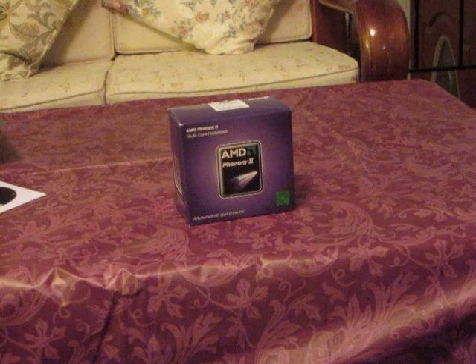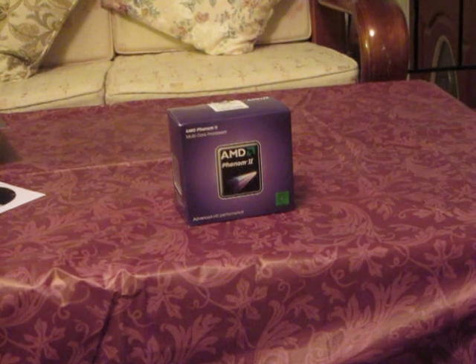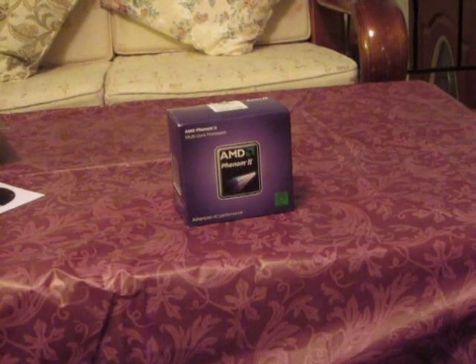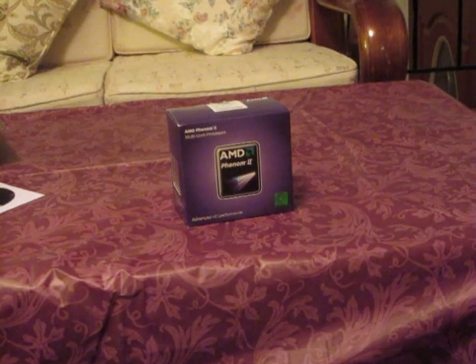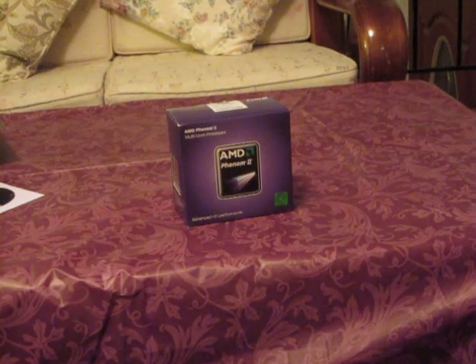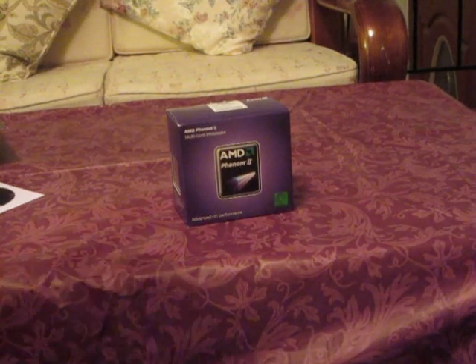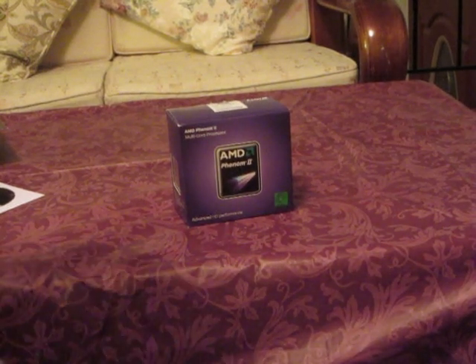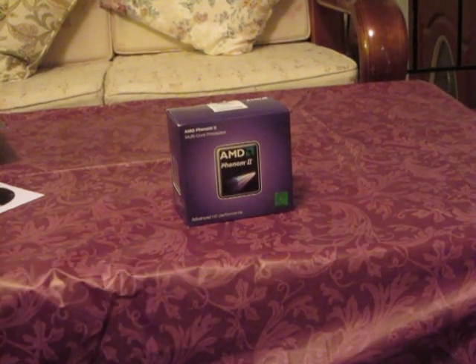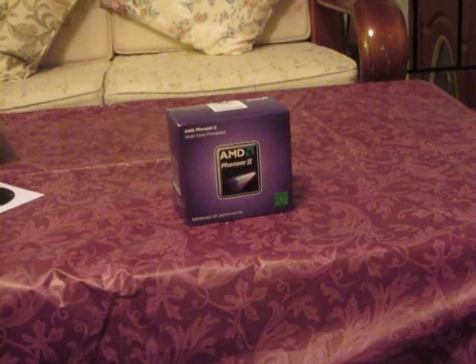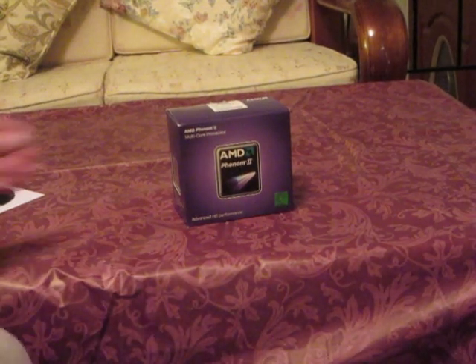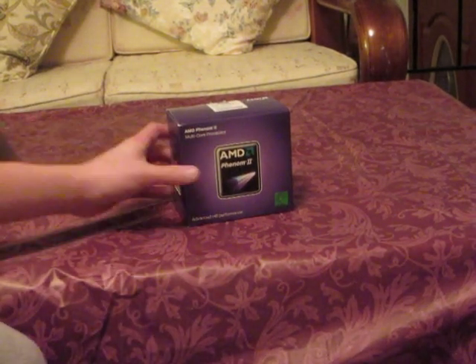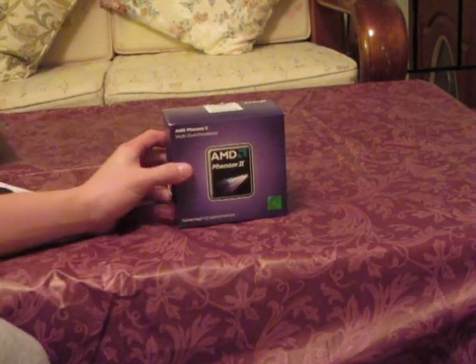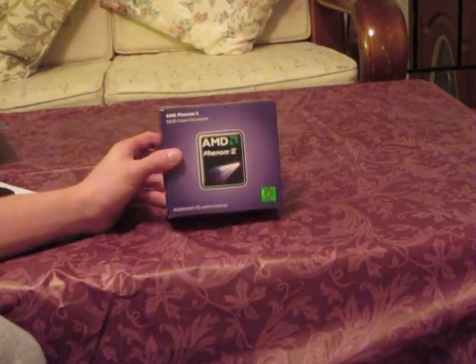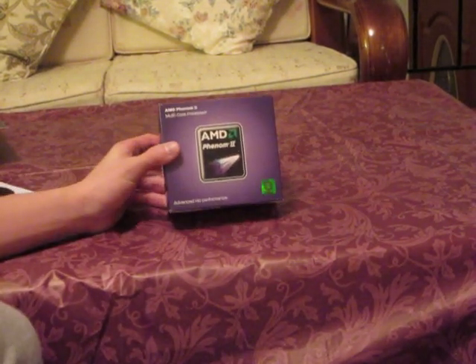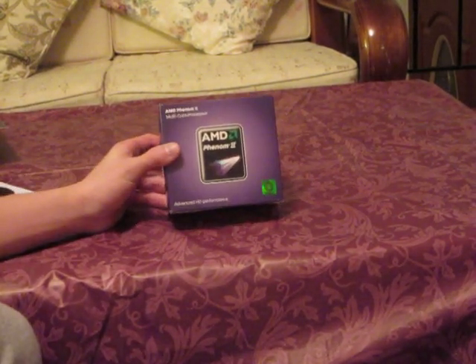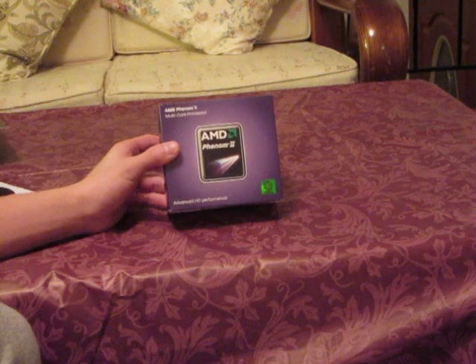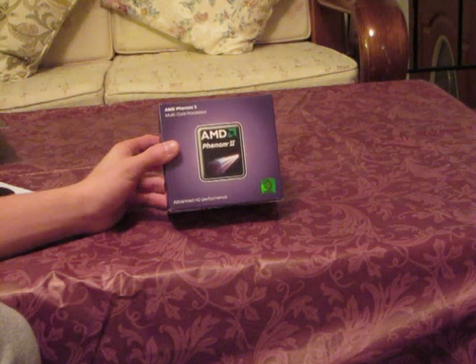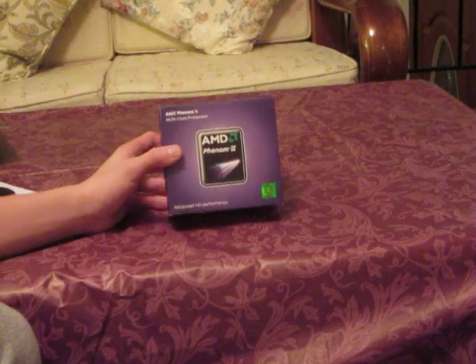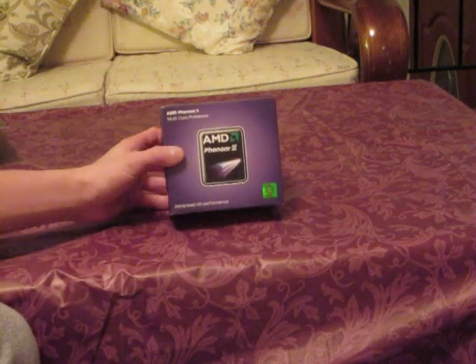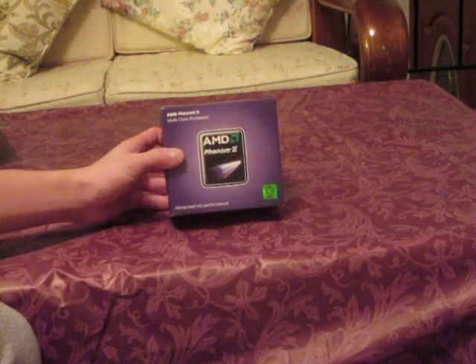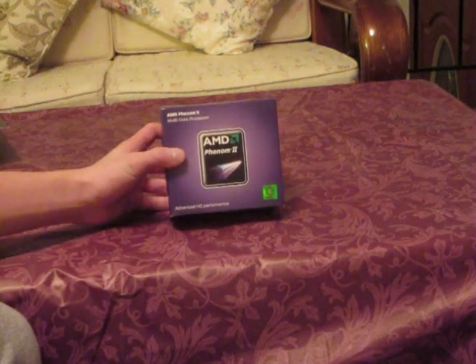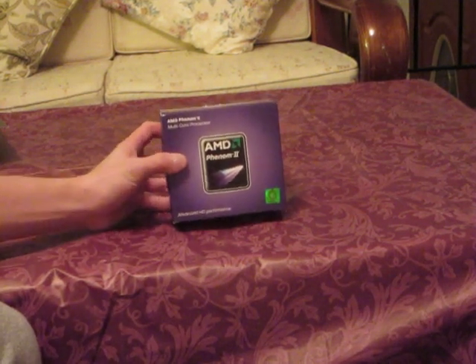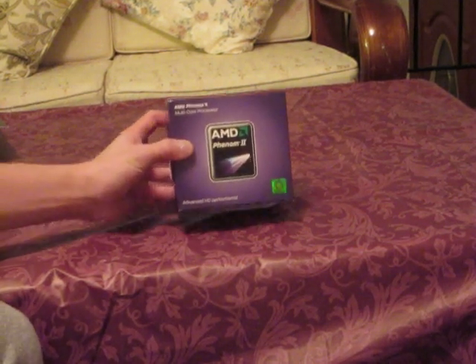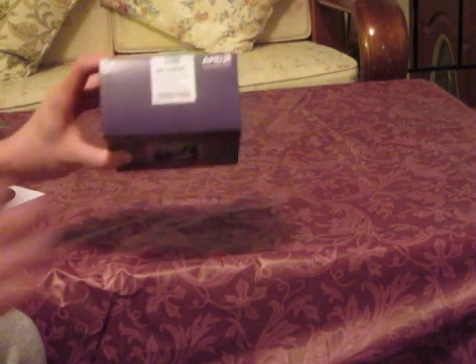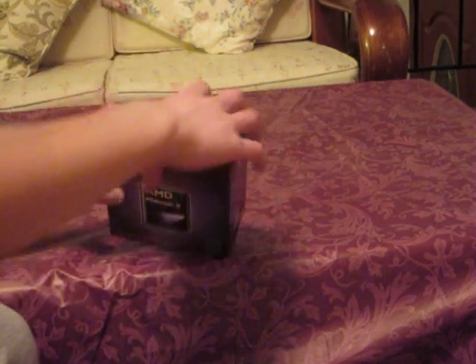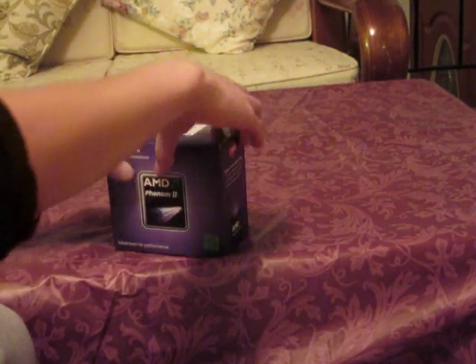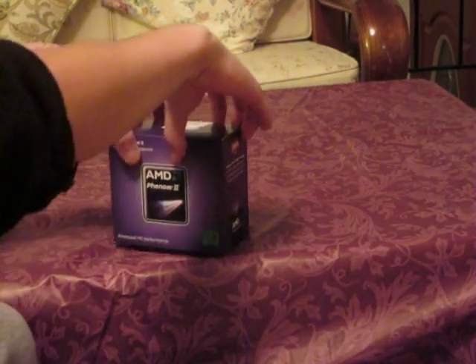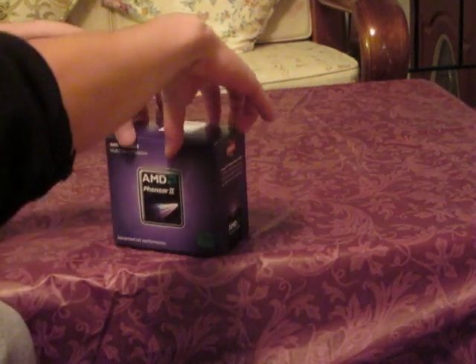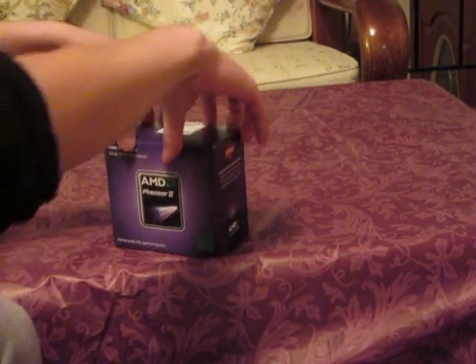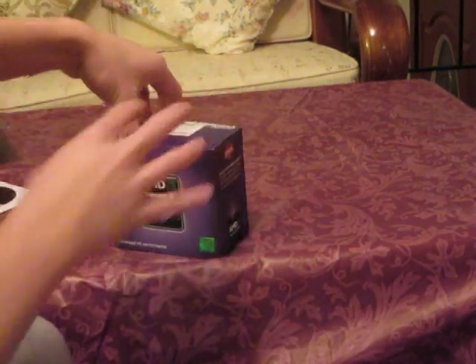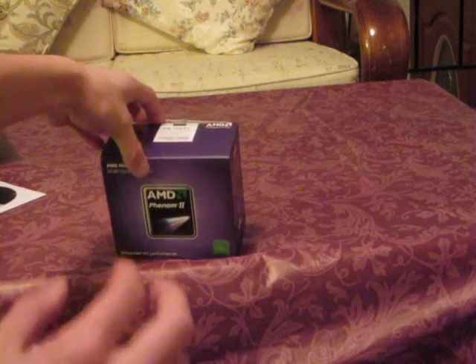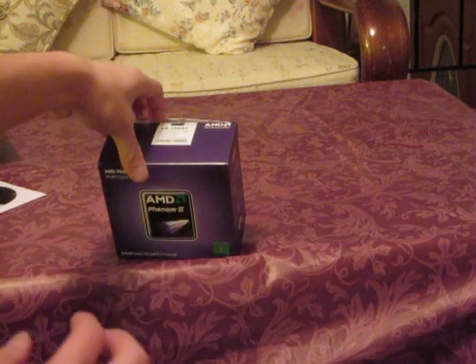Kevin here on behalf of Mr. TechReviewers, today reviewing the AMD Phenom II X6-1055T — T for Turbo. So without further ado, I'm going to open it right now.